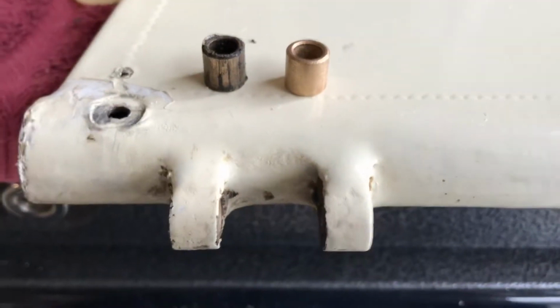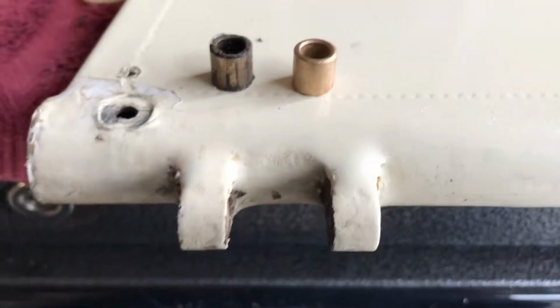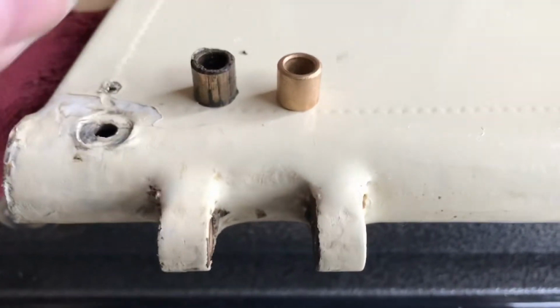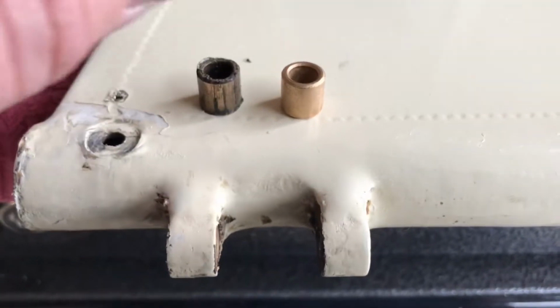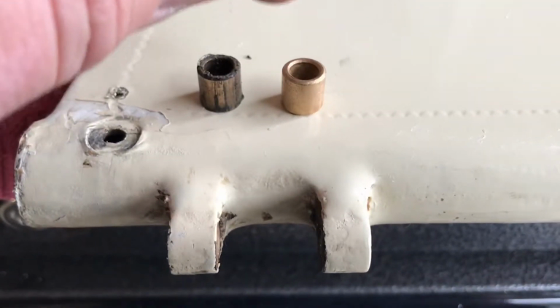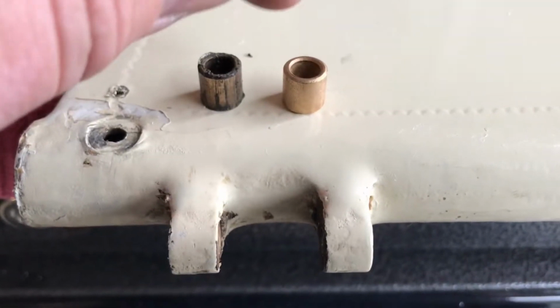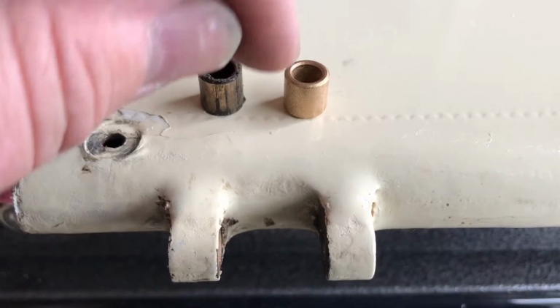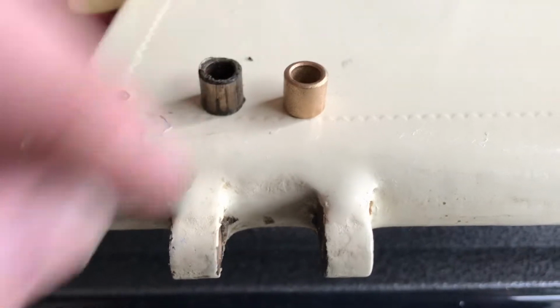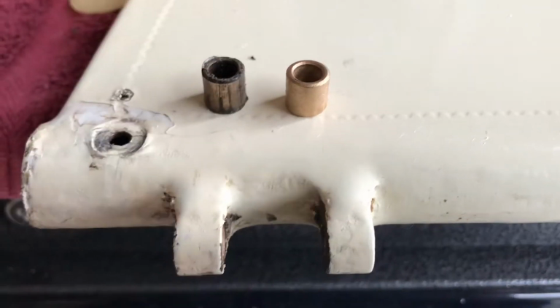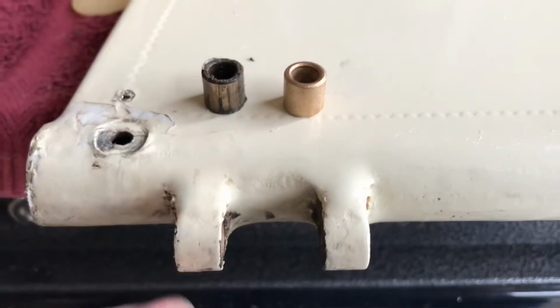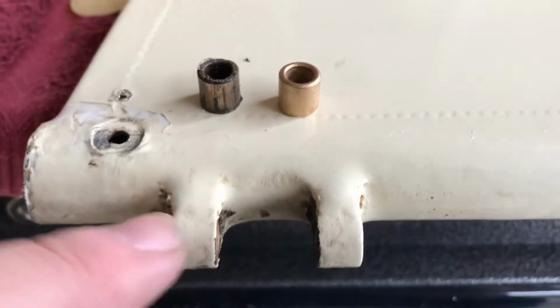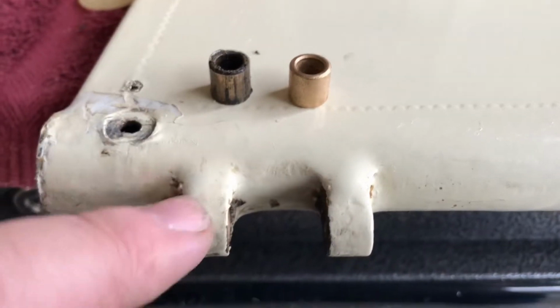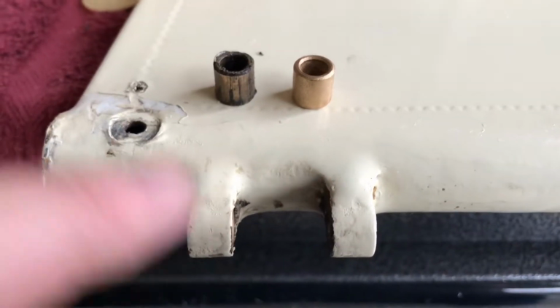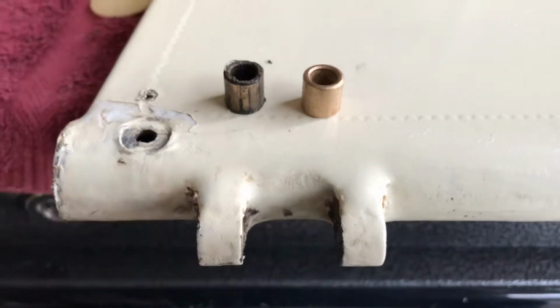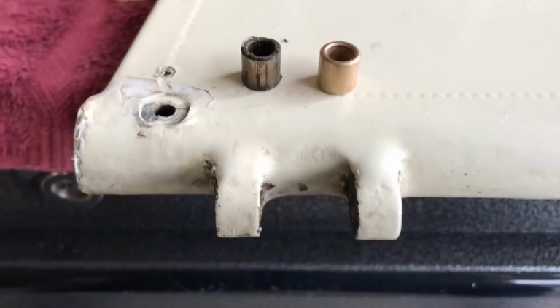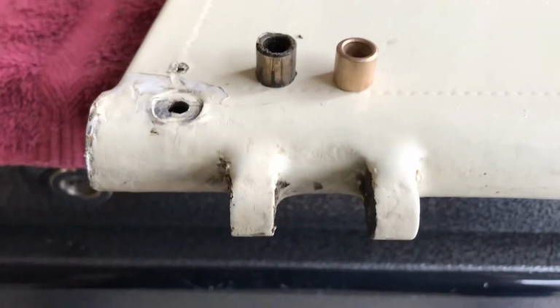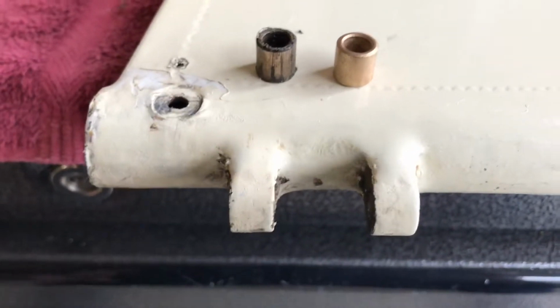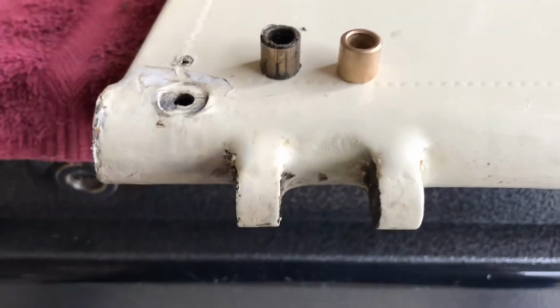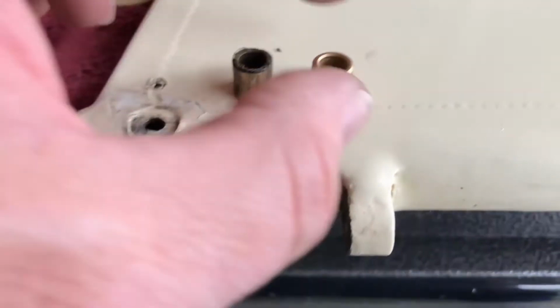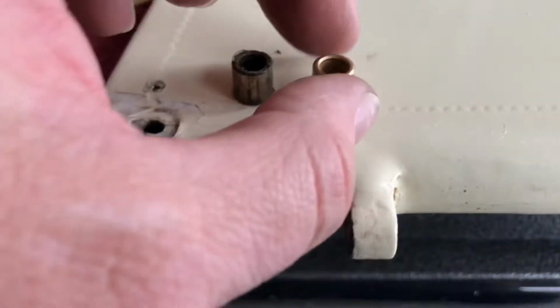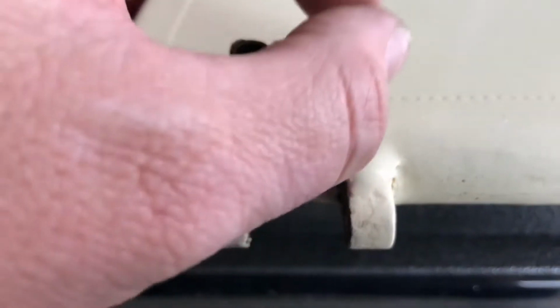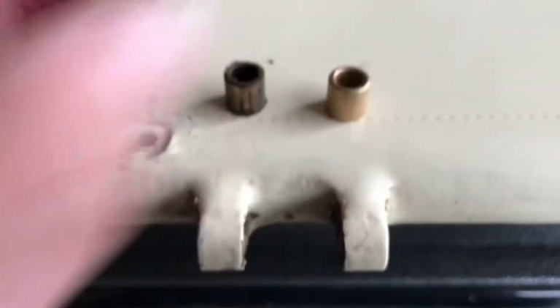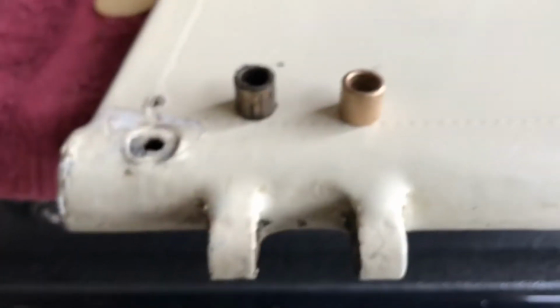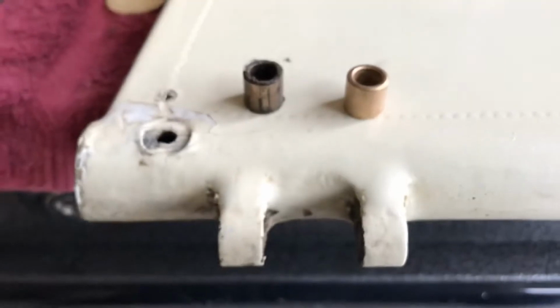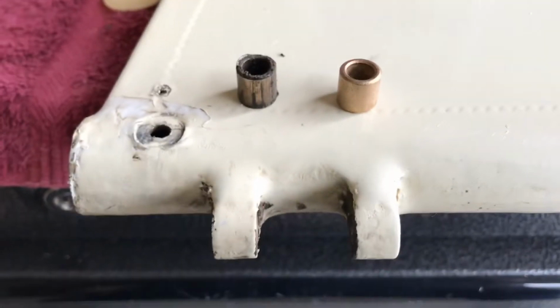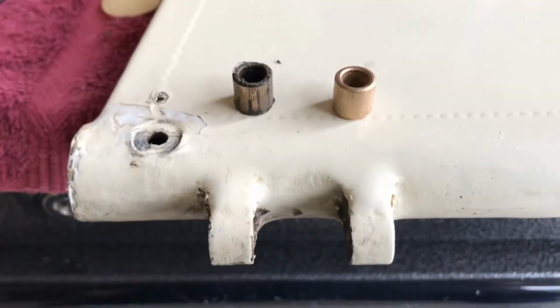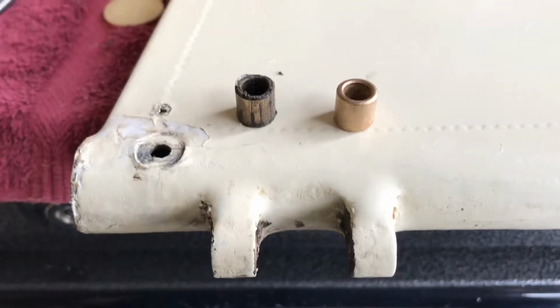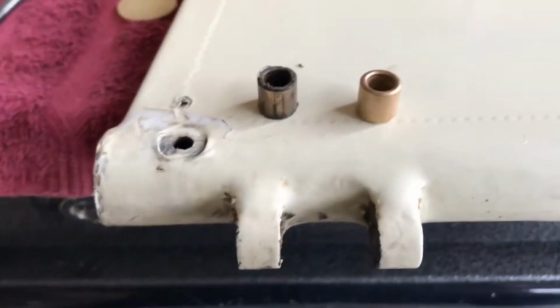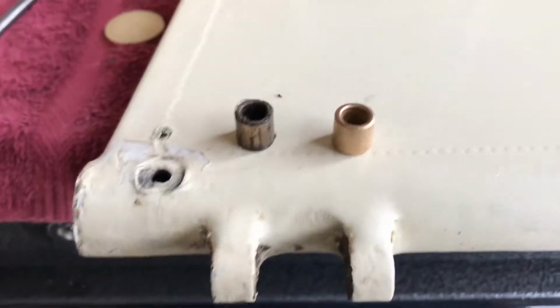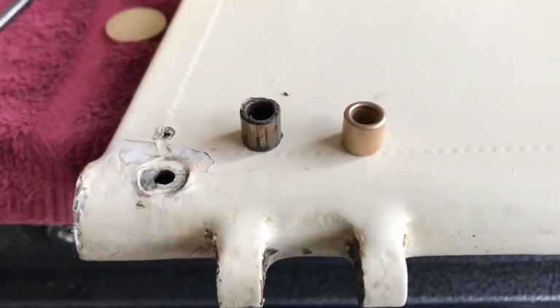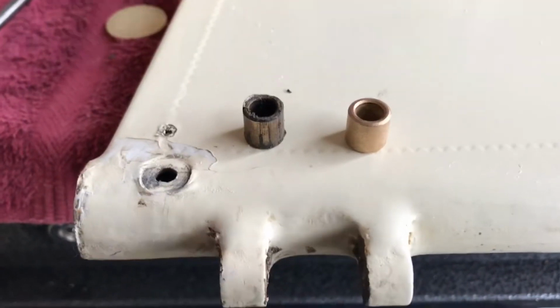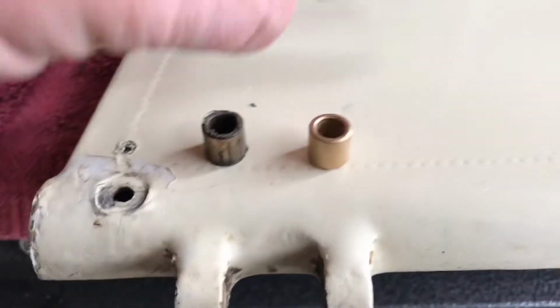Today I'm going to show you how to change bushings on a Piper flight control just using simple standard hardware, no special tools.